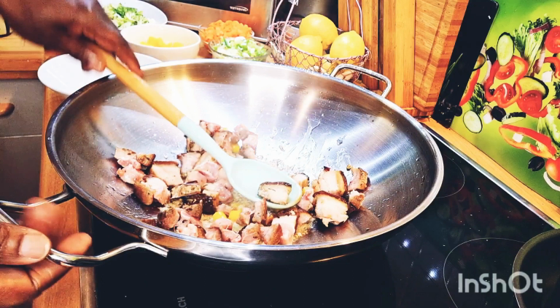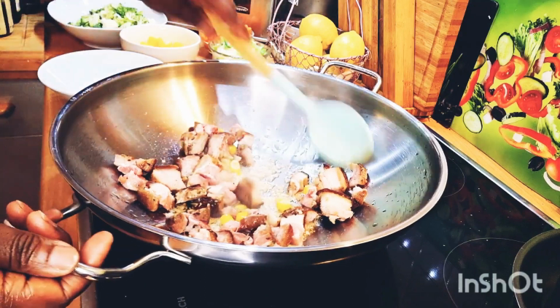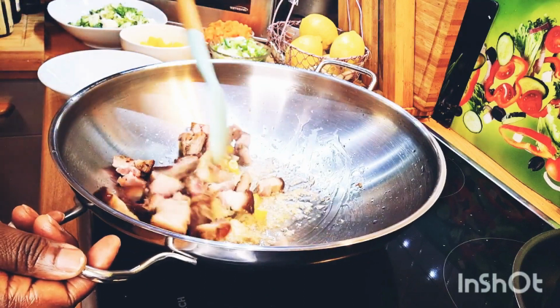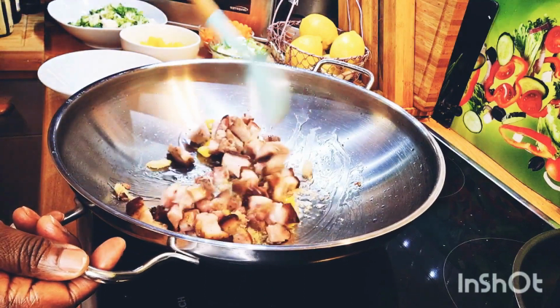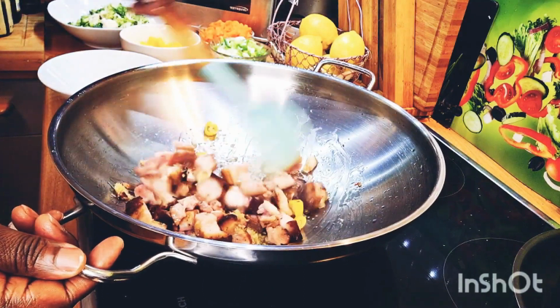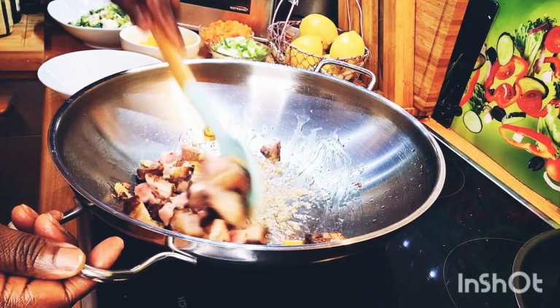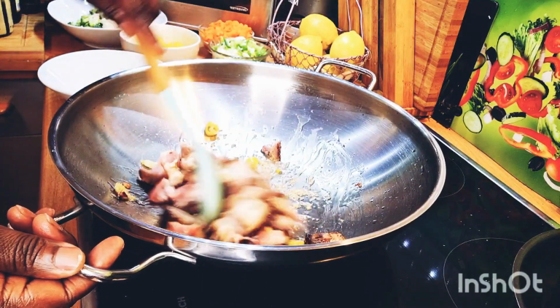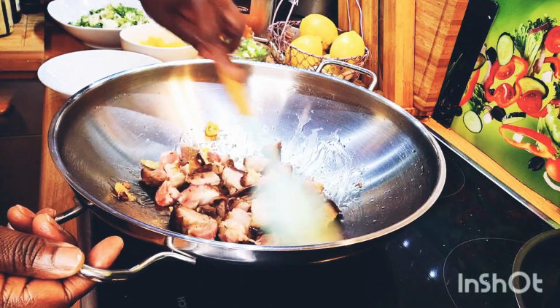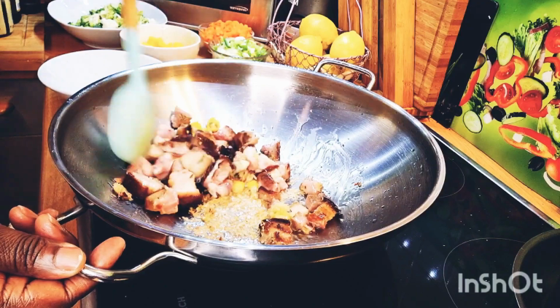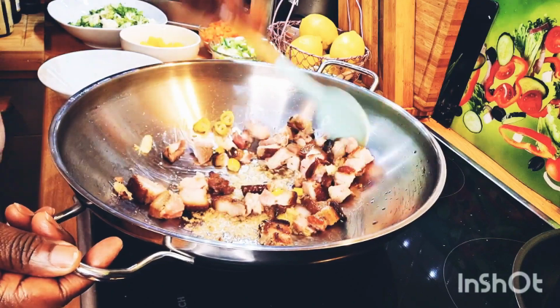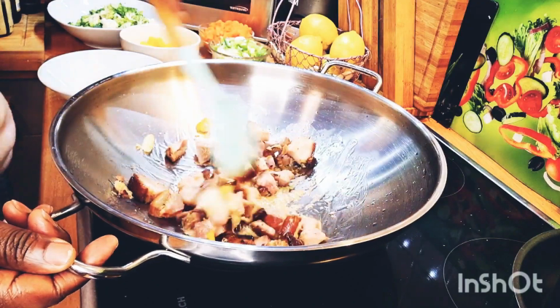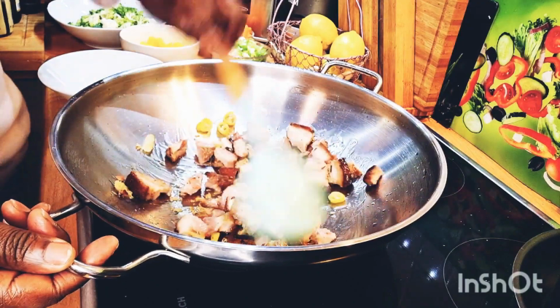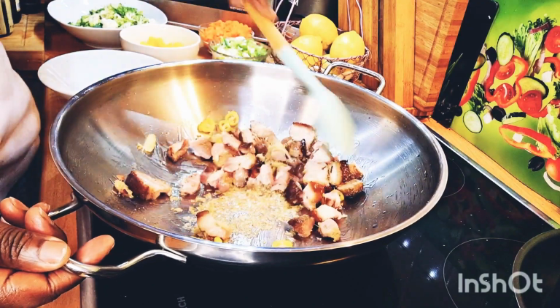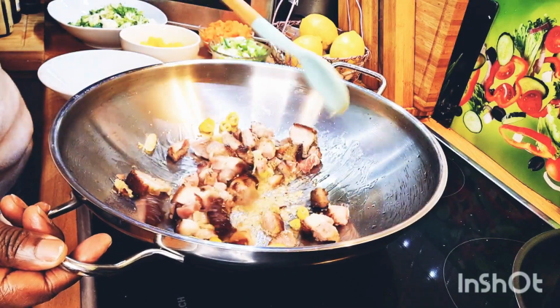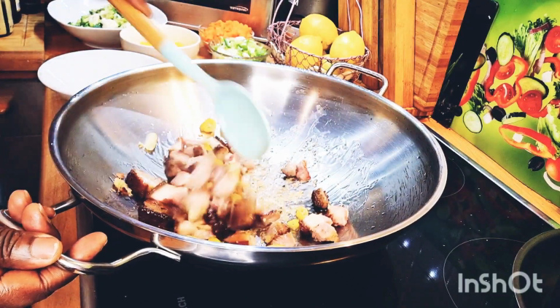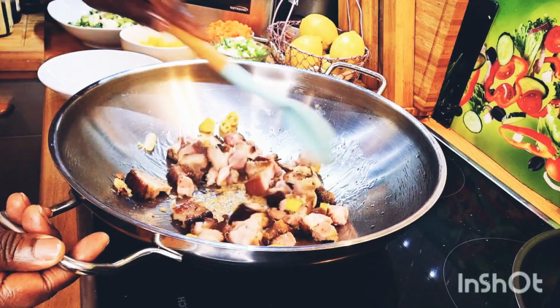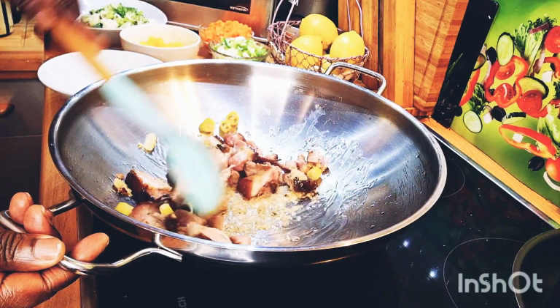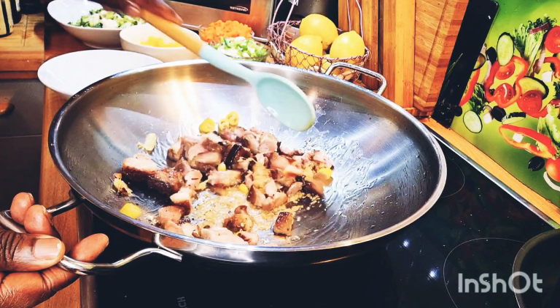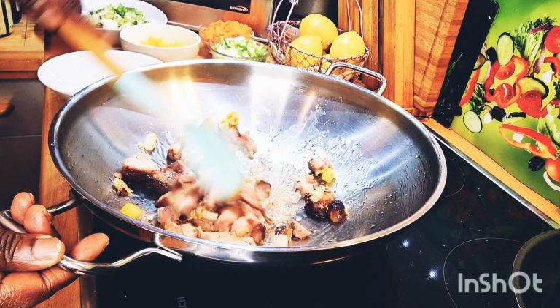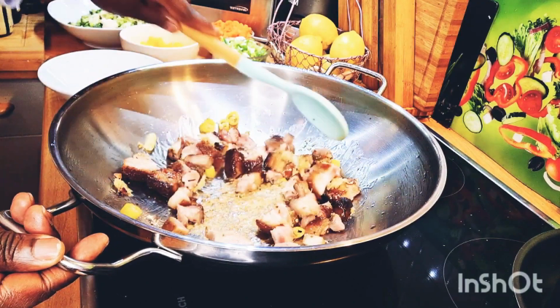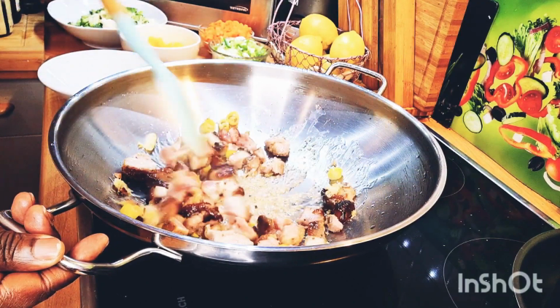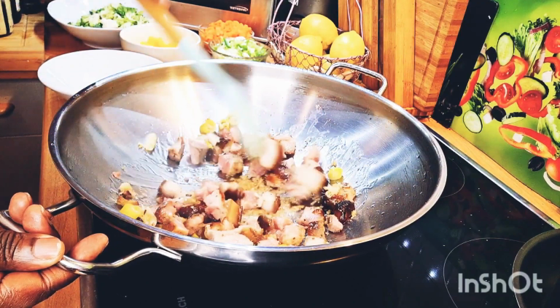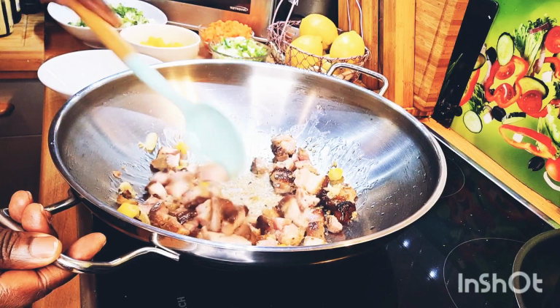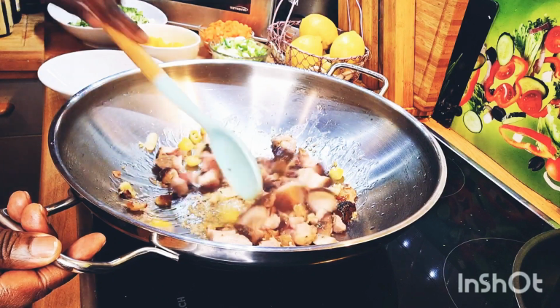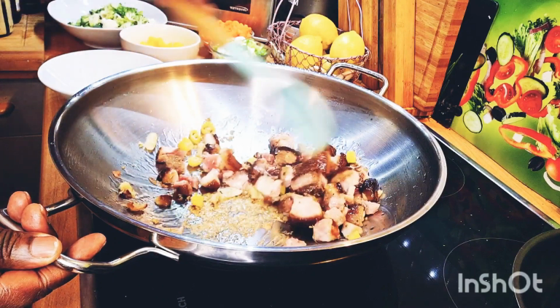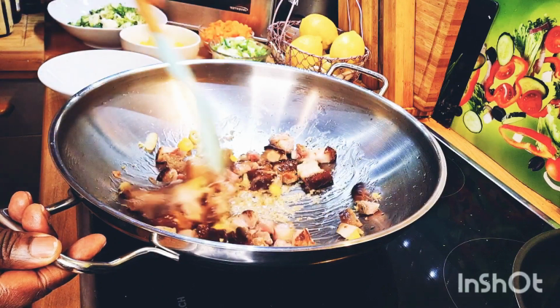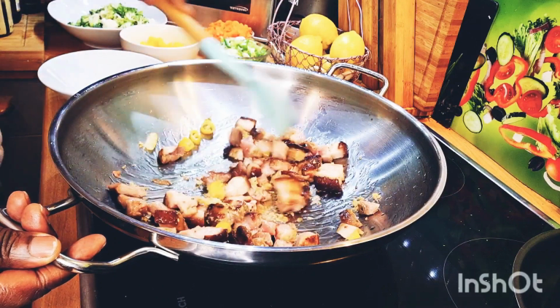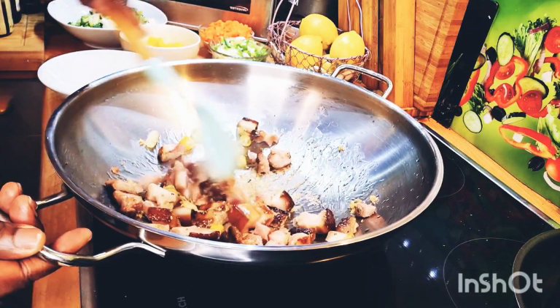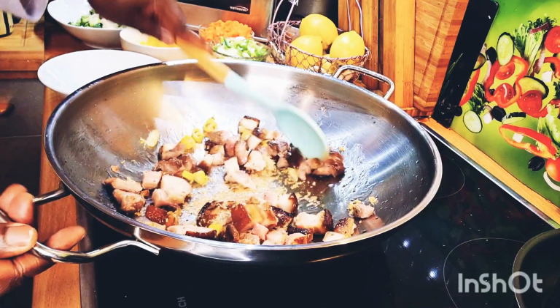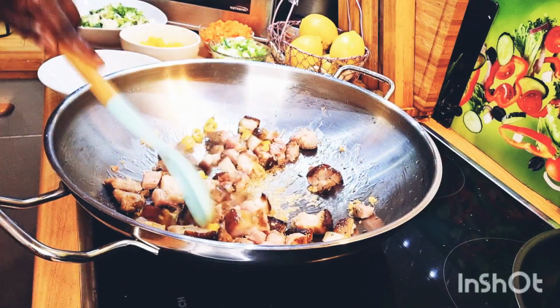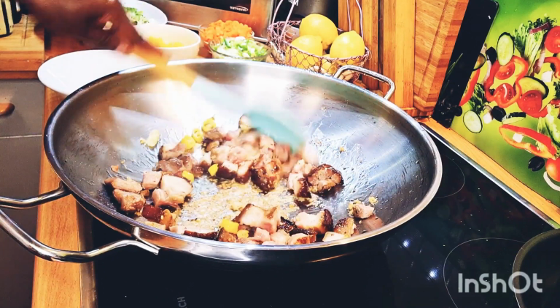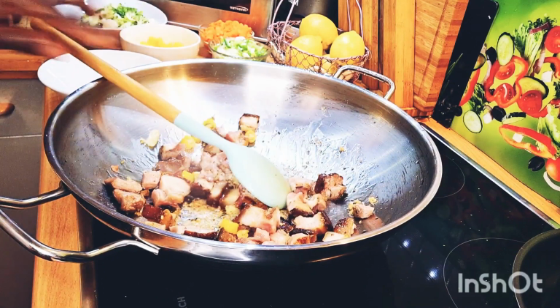I'm letting it cook — that's when you get into the stir fry, because I stir fry the pork first before I add in my broccoli. It's lovely stir frying in the garlic meanwhile.